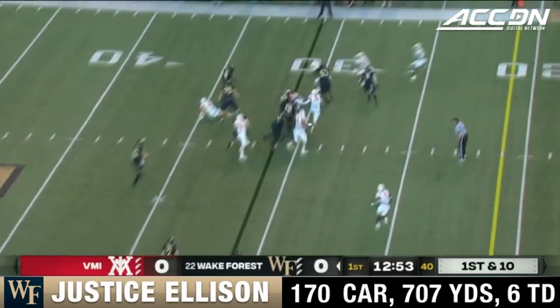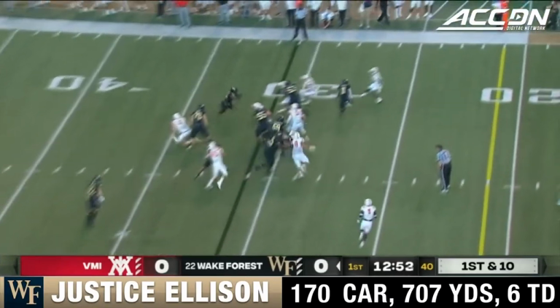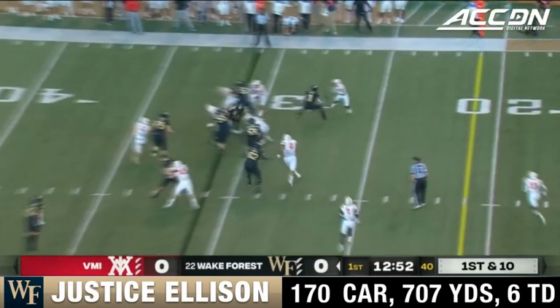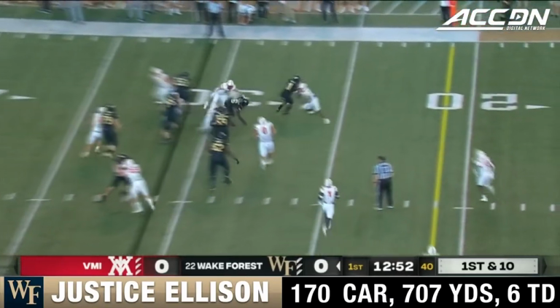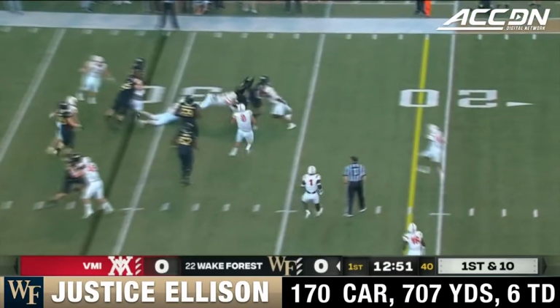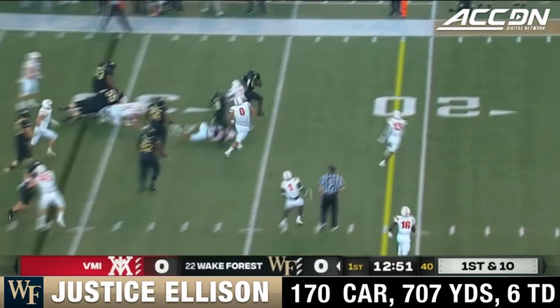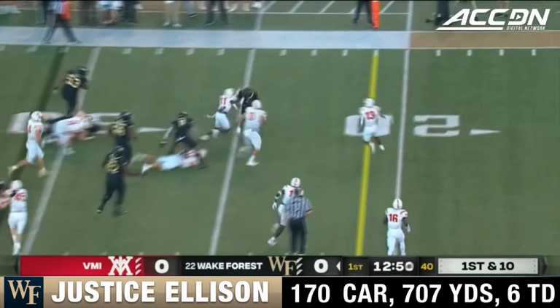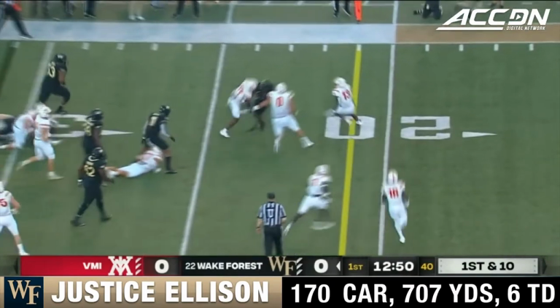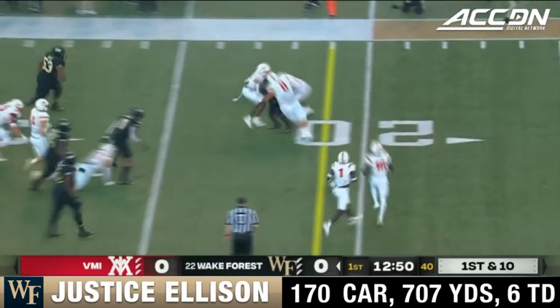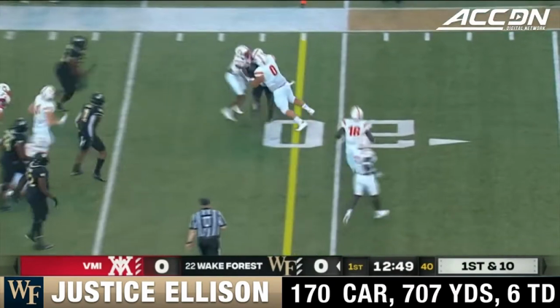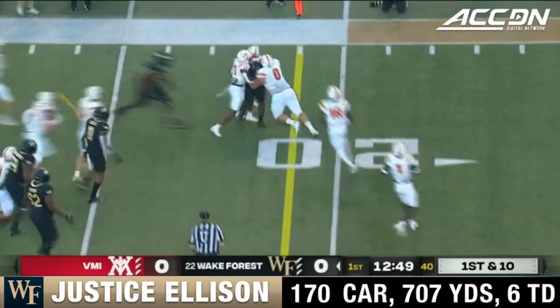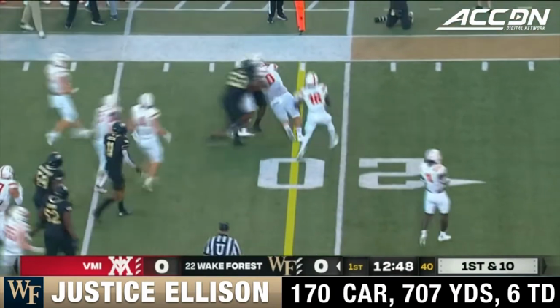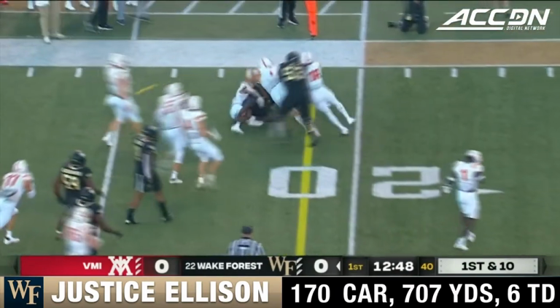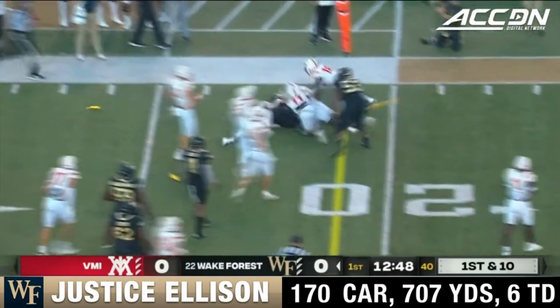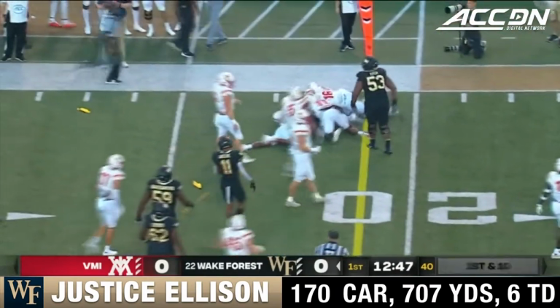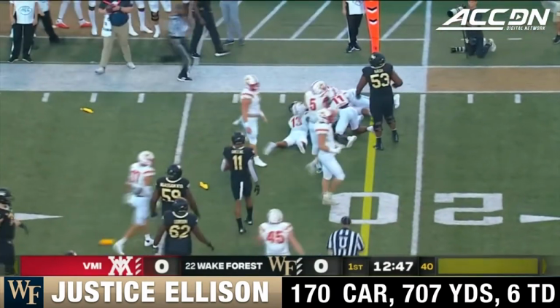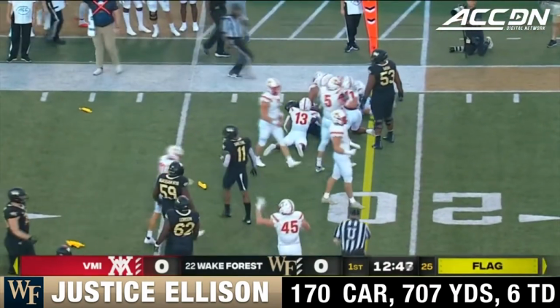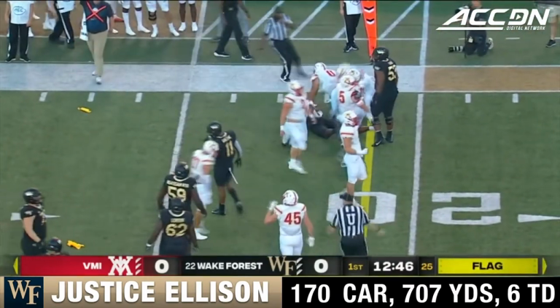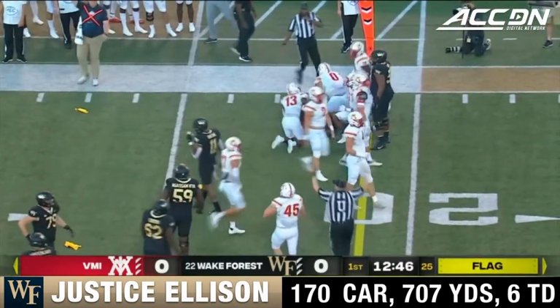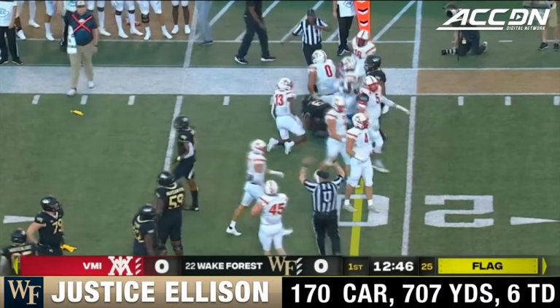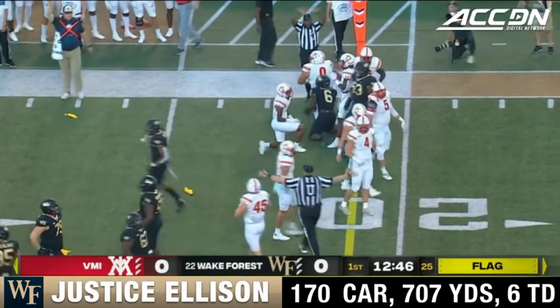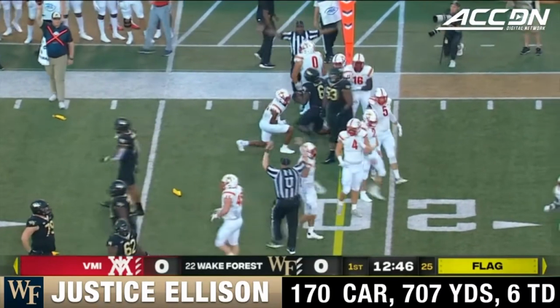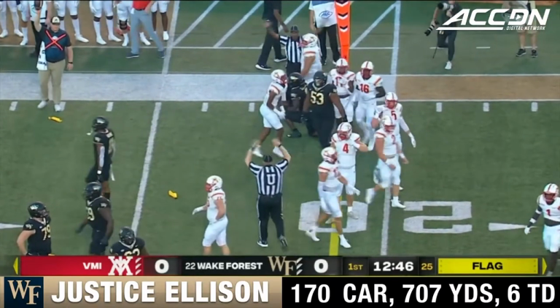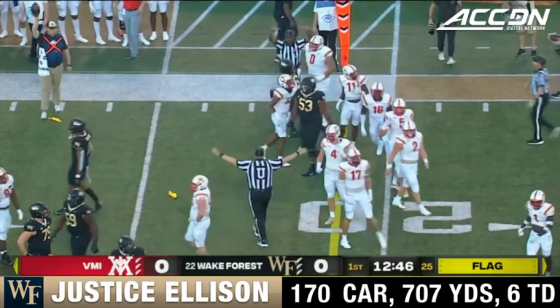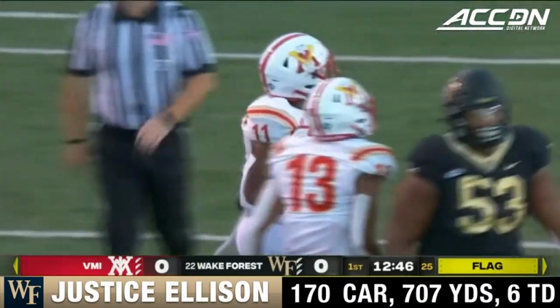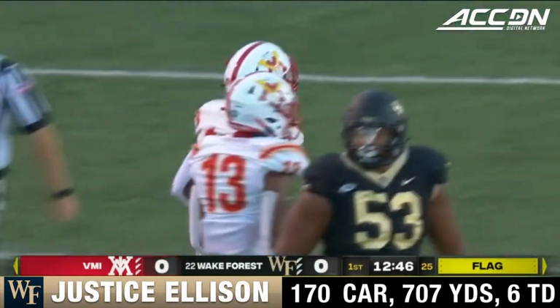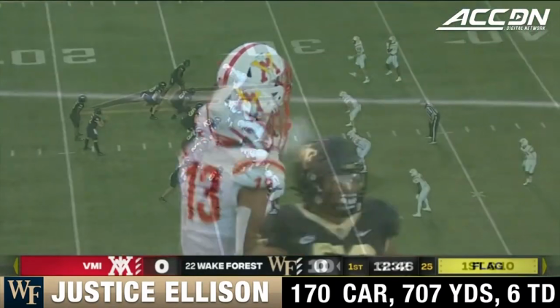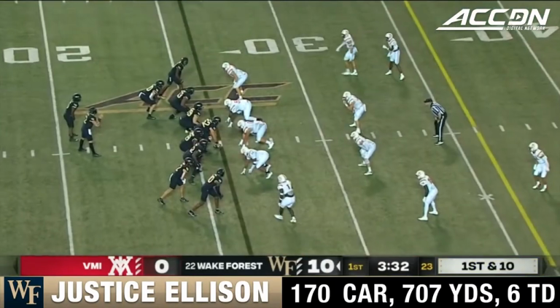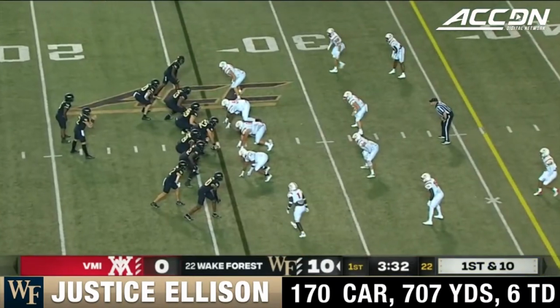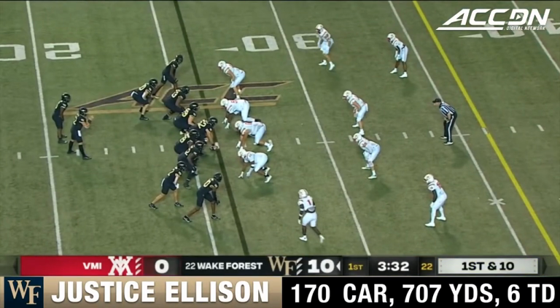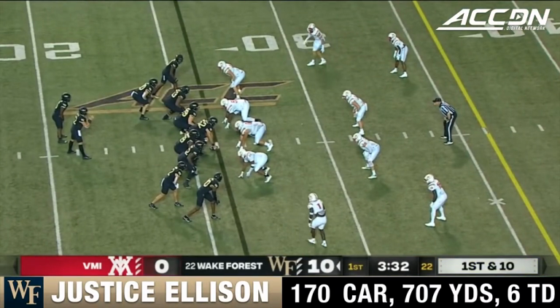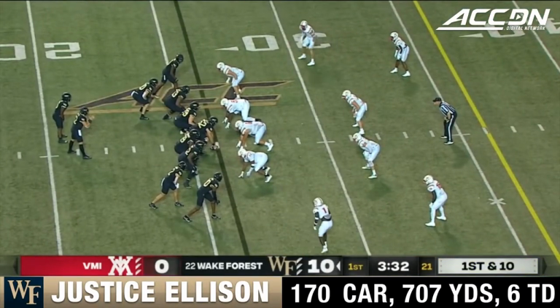Ellison bounces it outside, now finds a seam still on his feet — penalty marker down. He'll gain about nine yards, but that's got to be a face mask. Where guys are, I think he's done a good job of it so far.